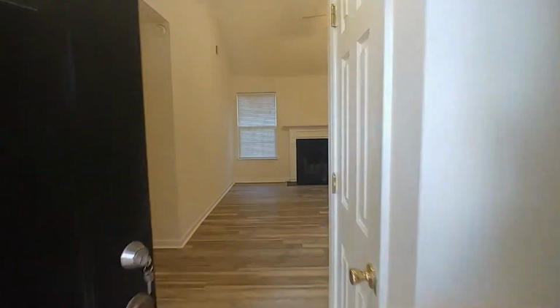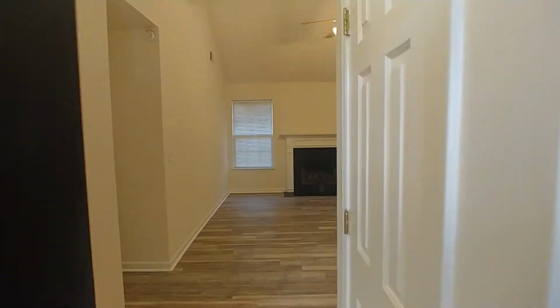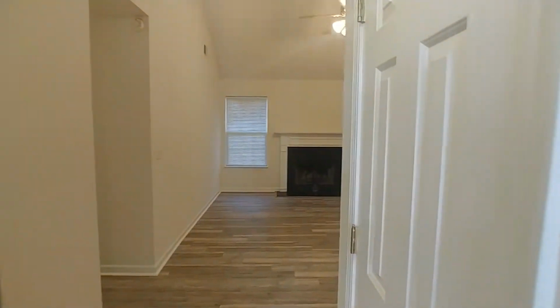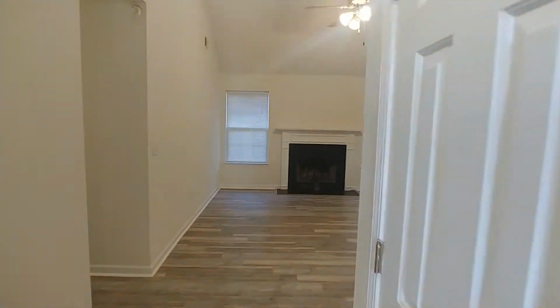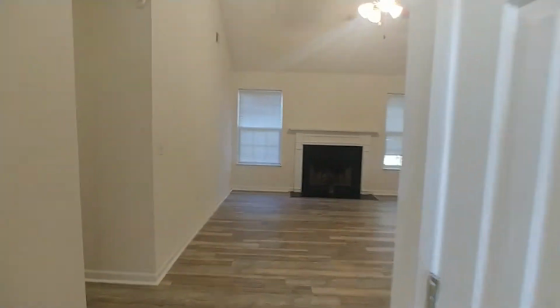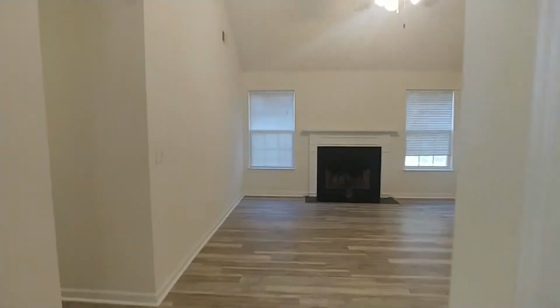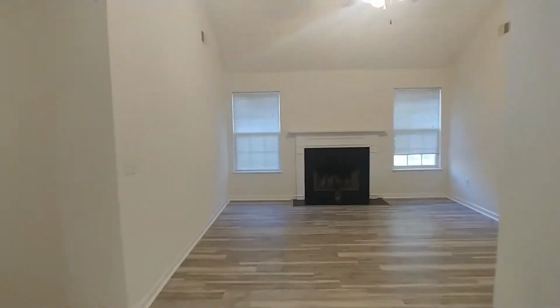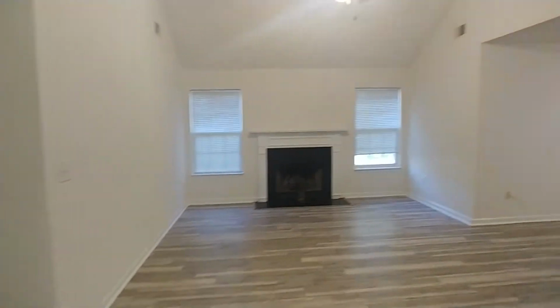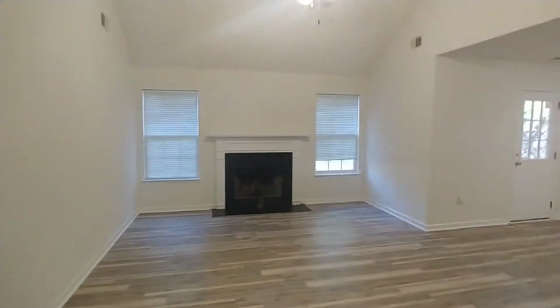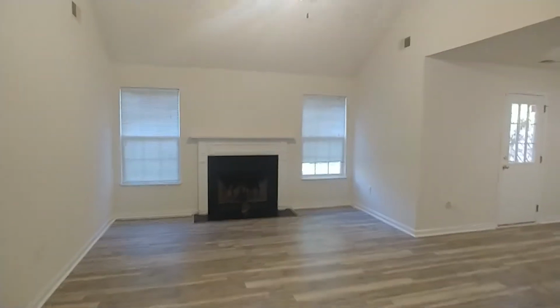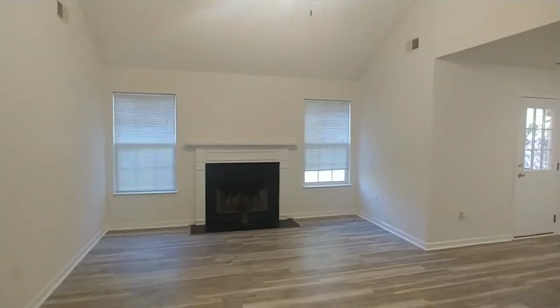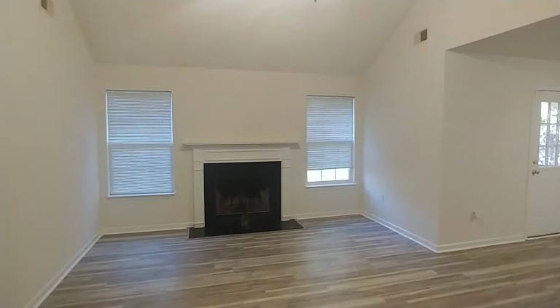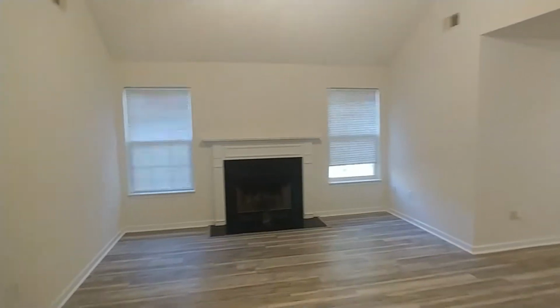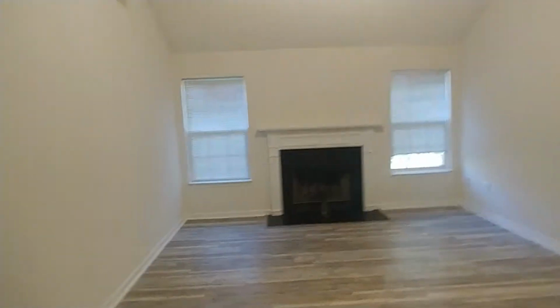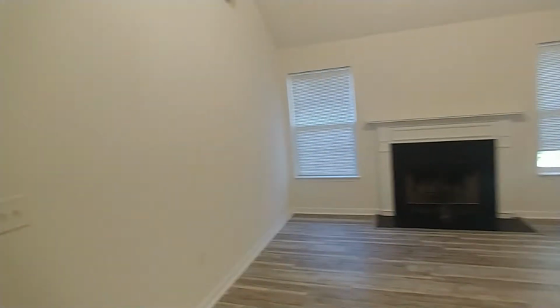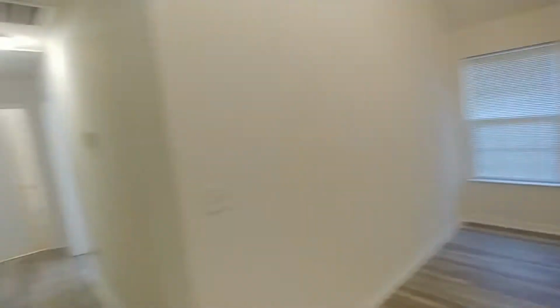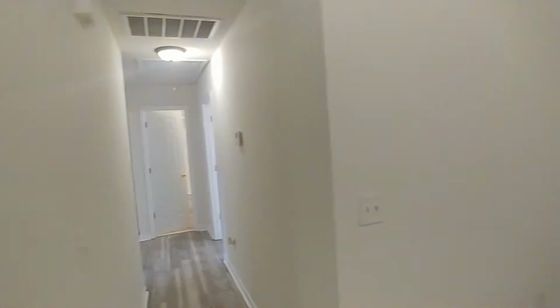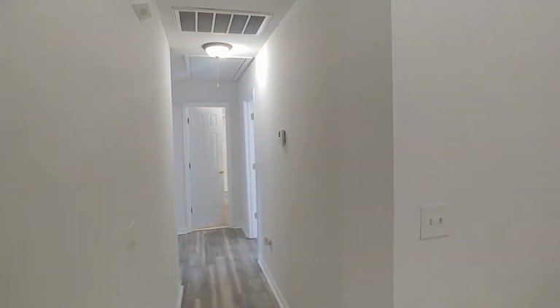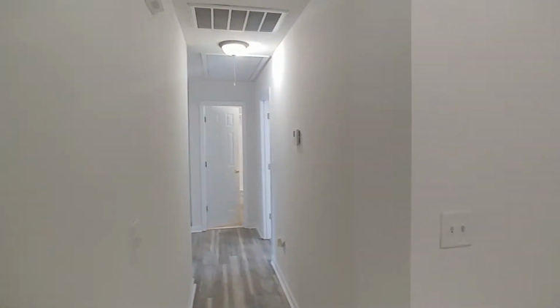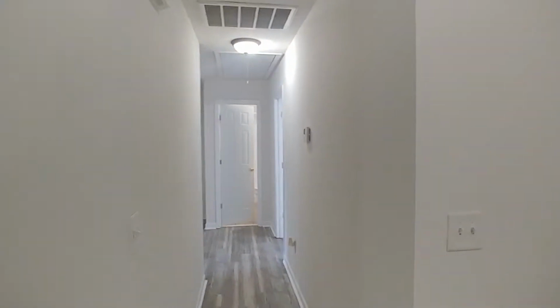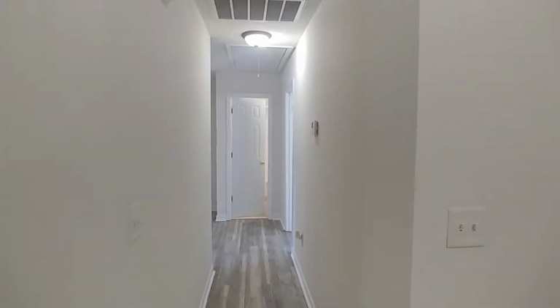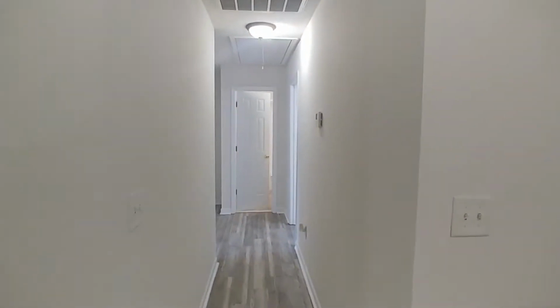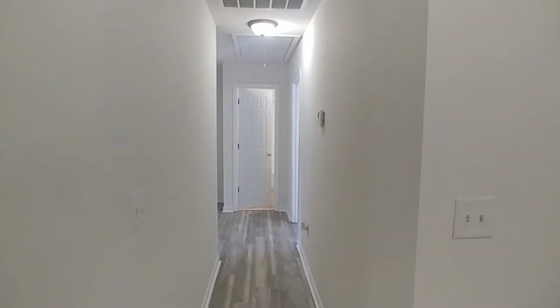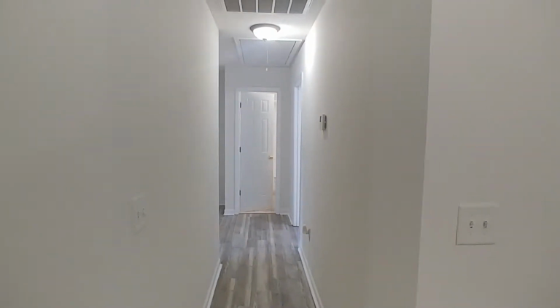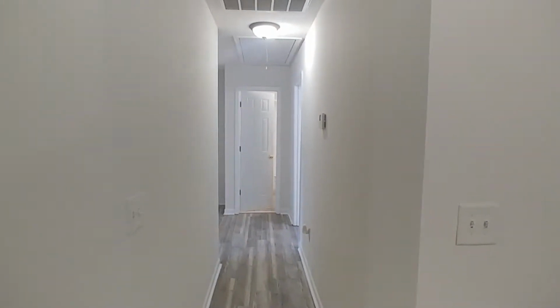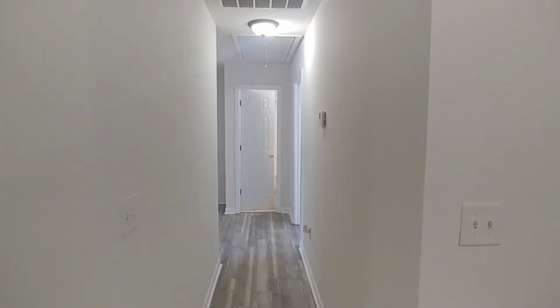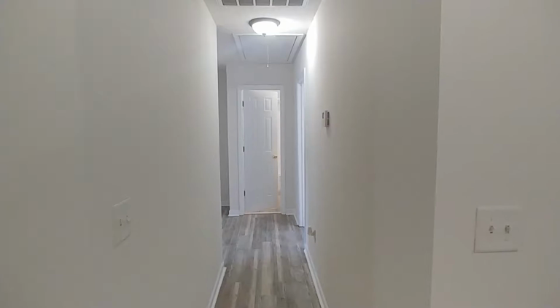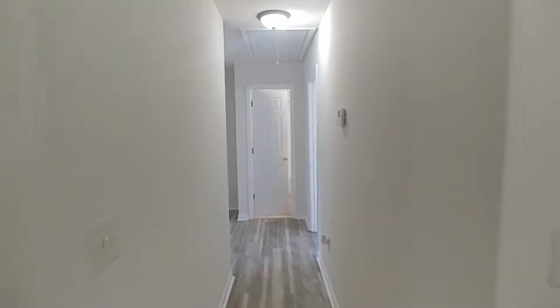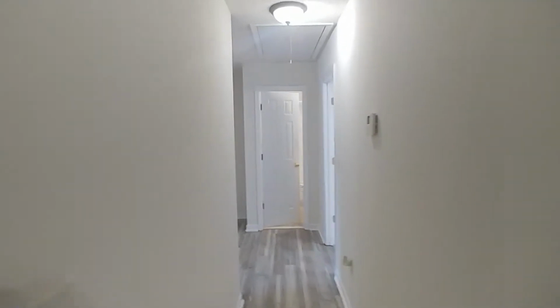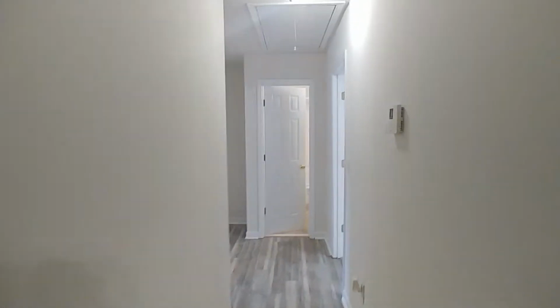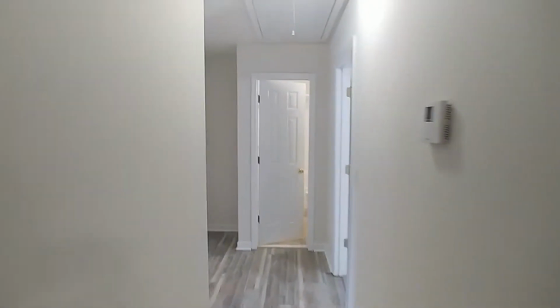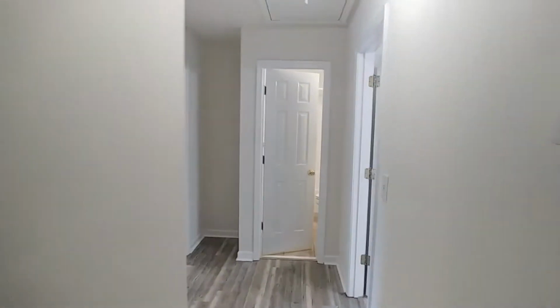As we enter just off the entryway, it takes us right into the living room. We'll actually go to our left of the home first, where all three bedrooms and both bathrooms are located. Let's take a look at those.